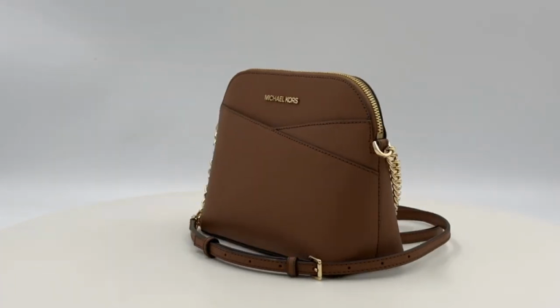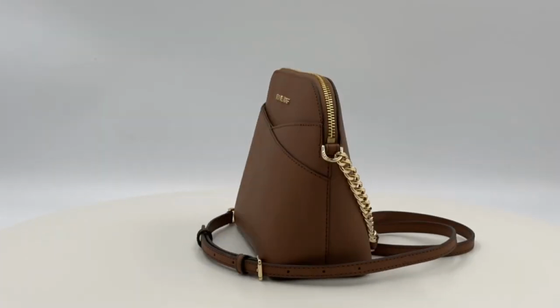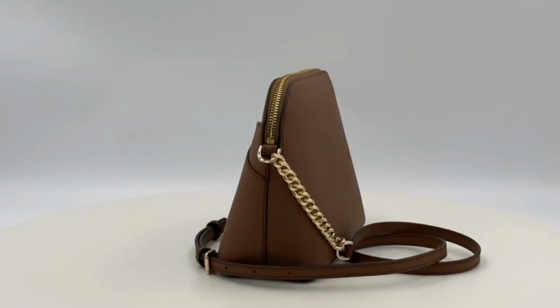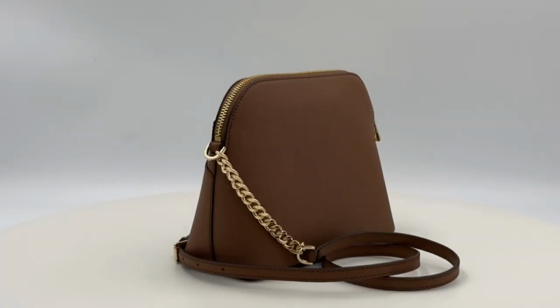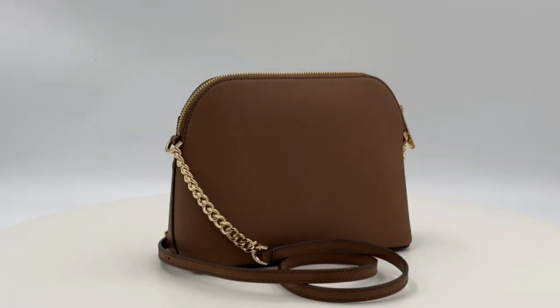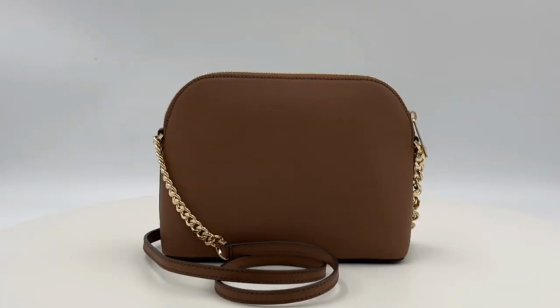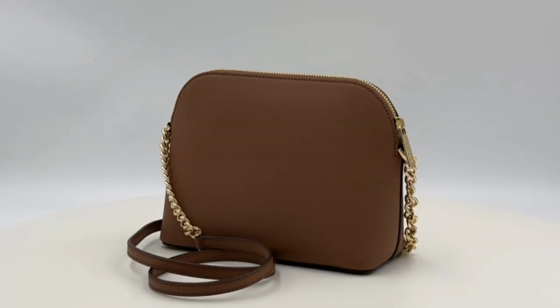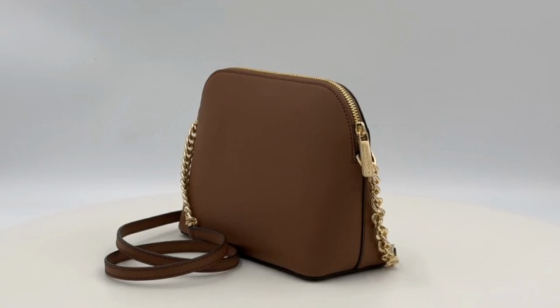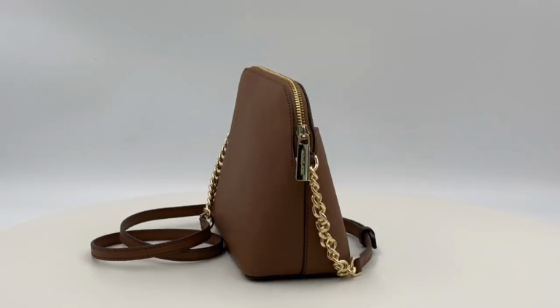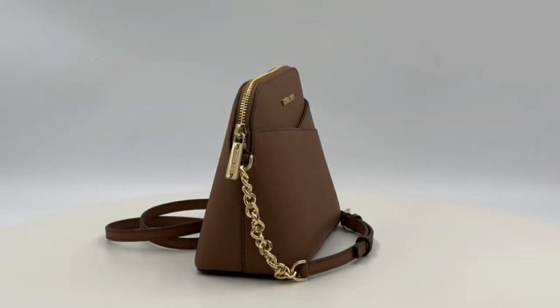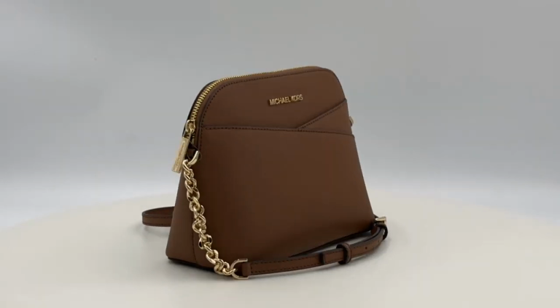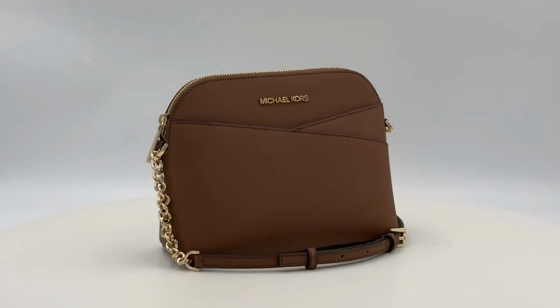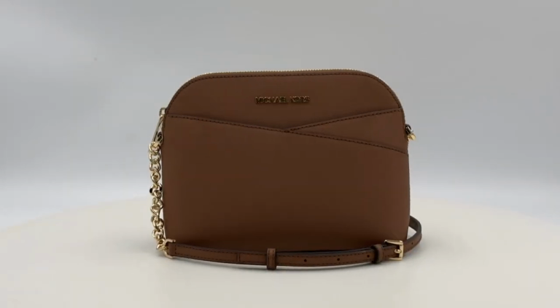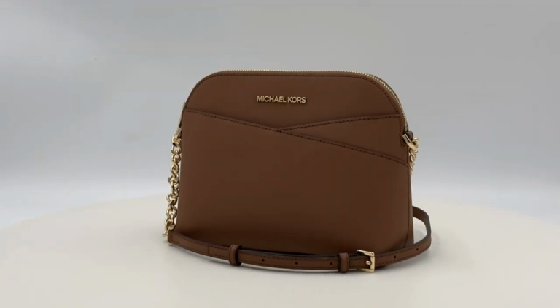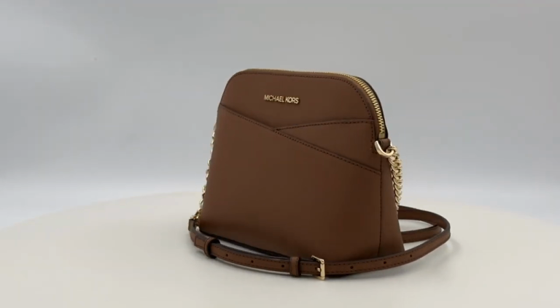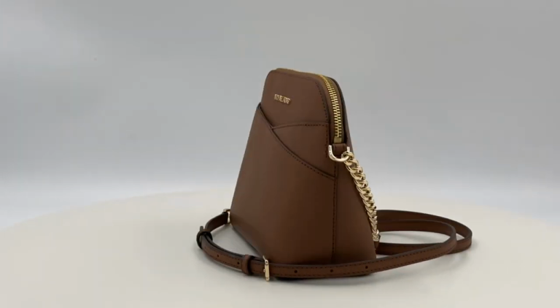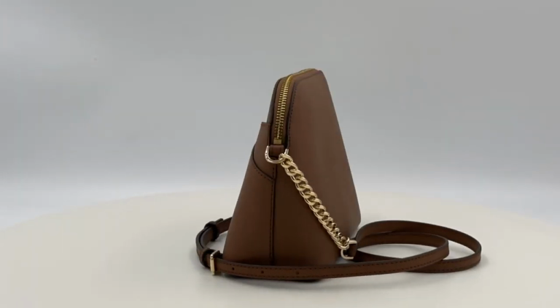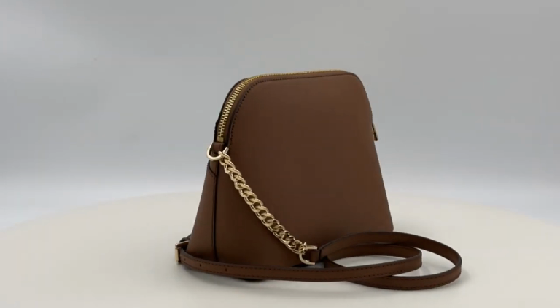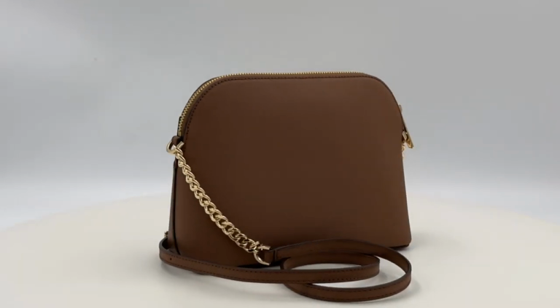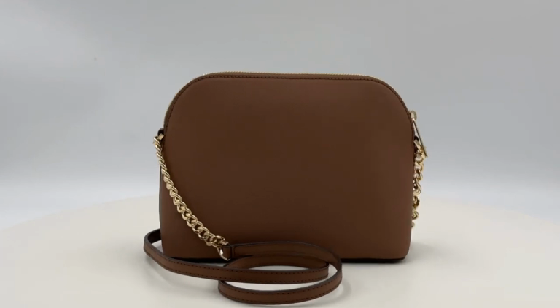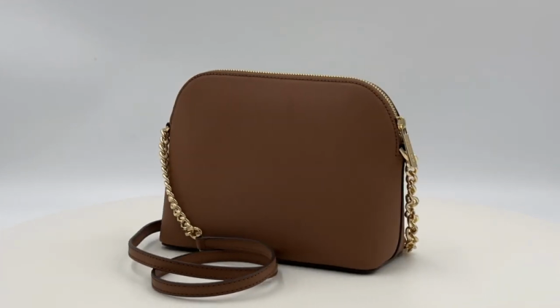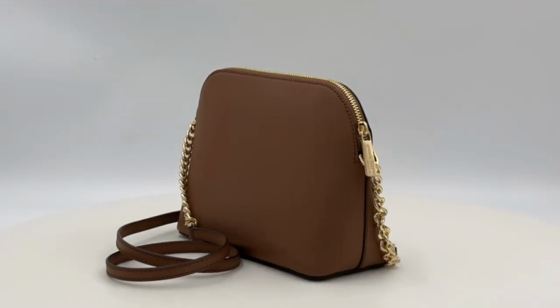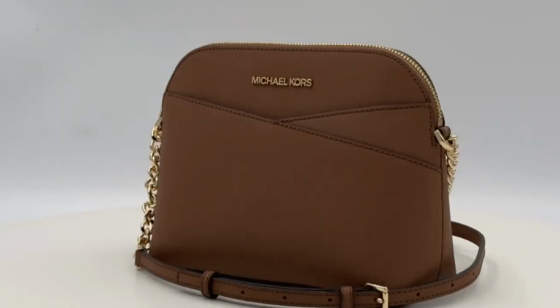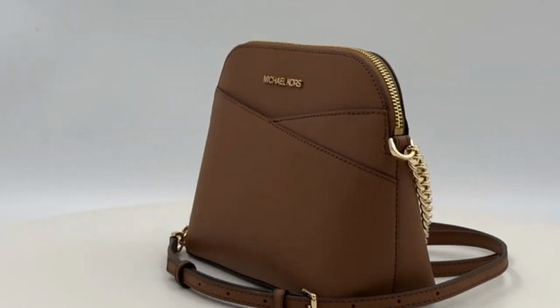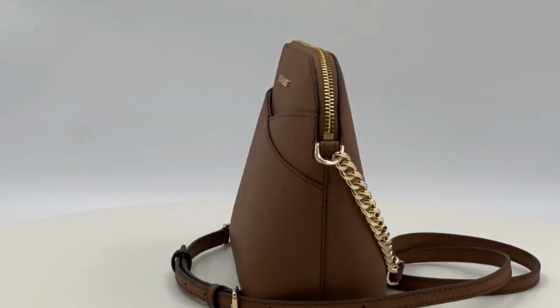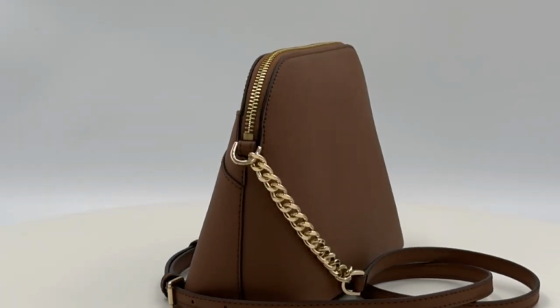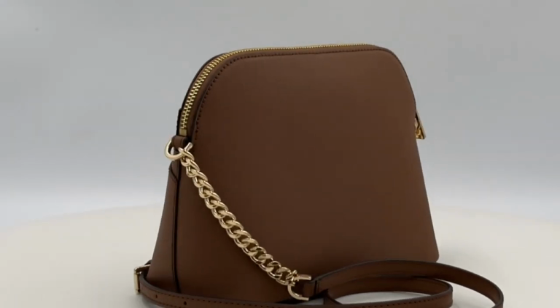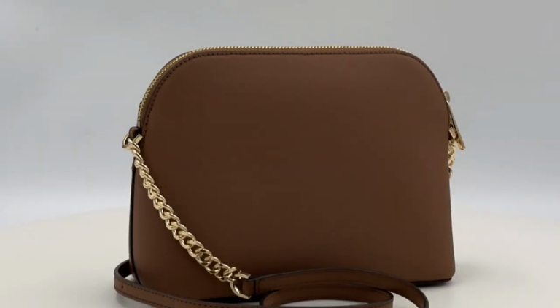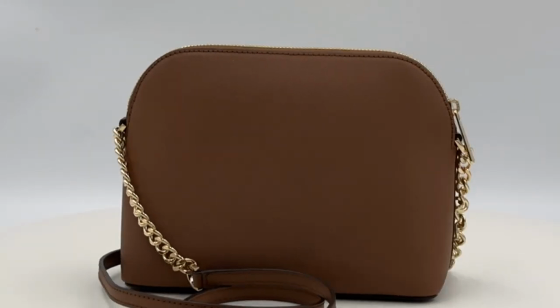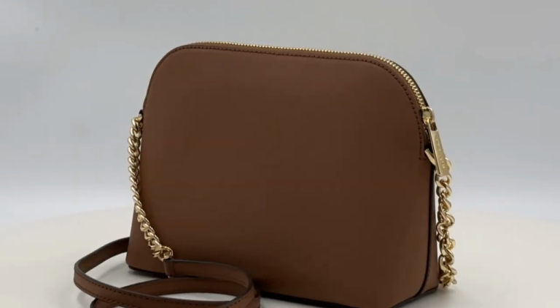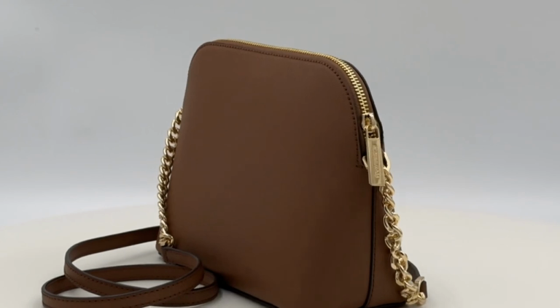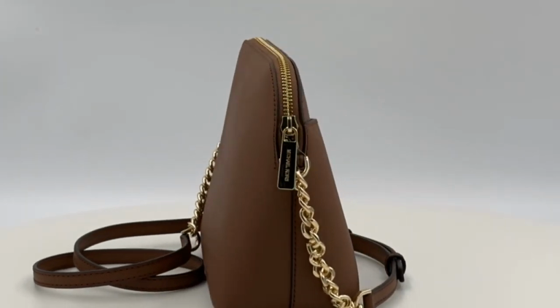The hardware material, echoing the brand's commitment to quality, is elegantly crafted in gold-toned hardware. Slide into the world of Michael Kors with the cross-body strap, offering a drop length of 20 to 23 inches.